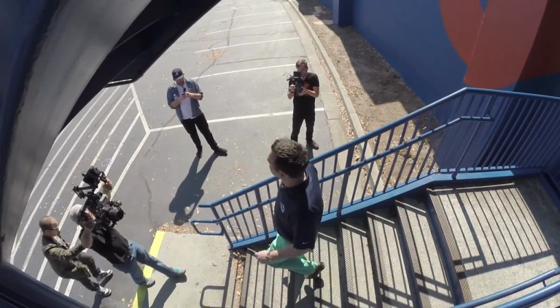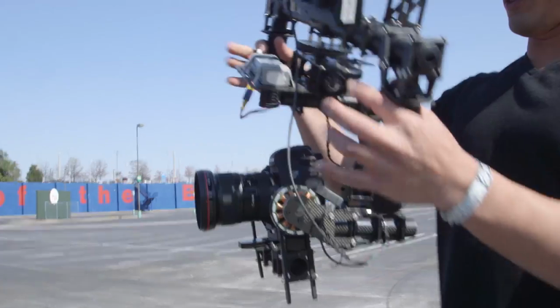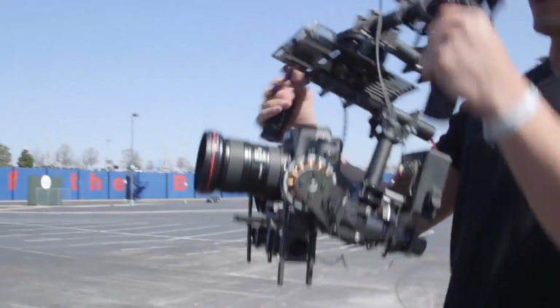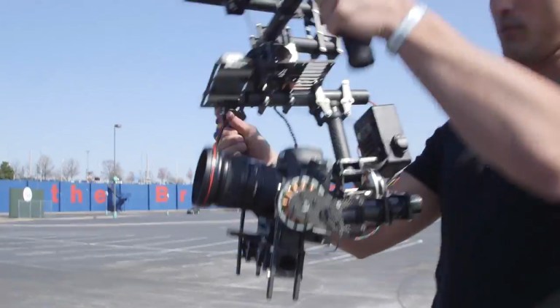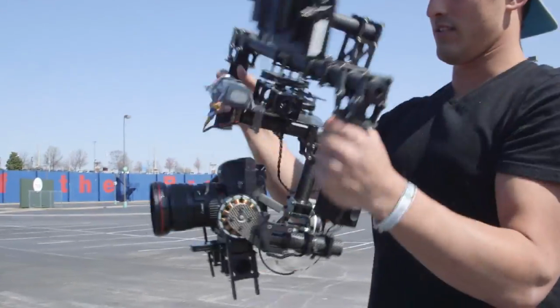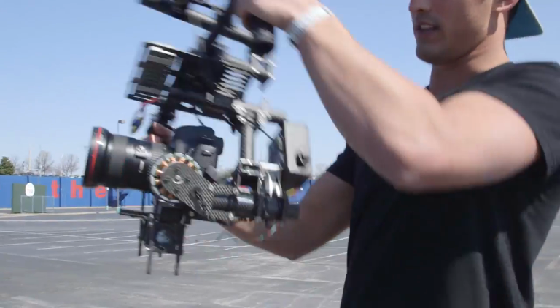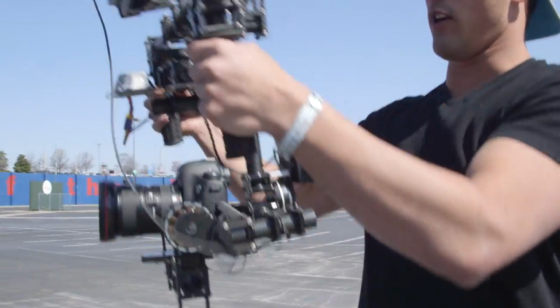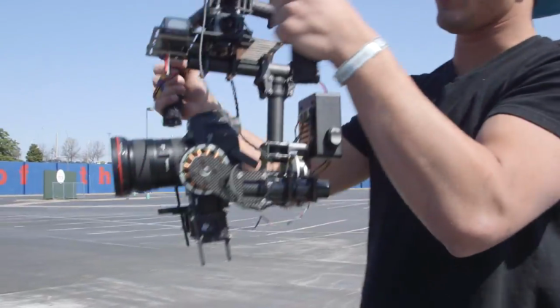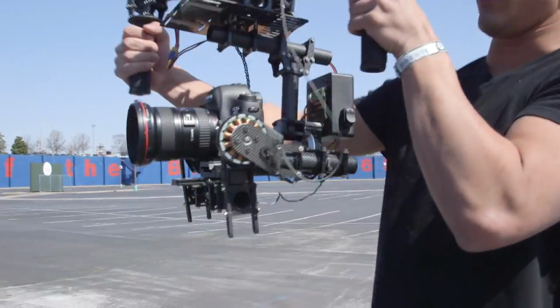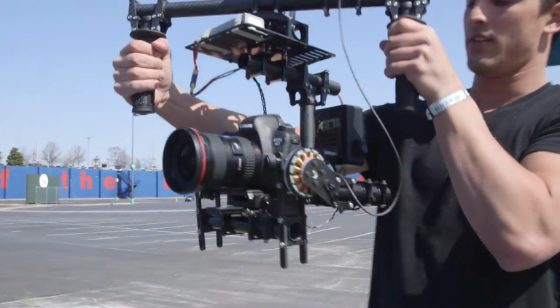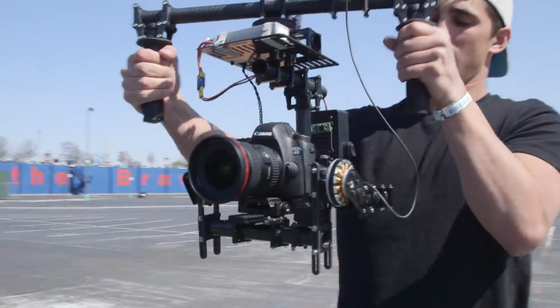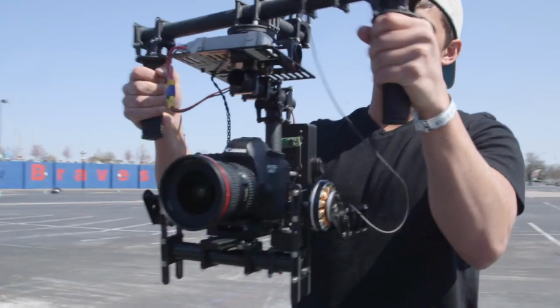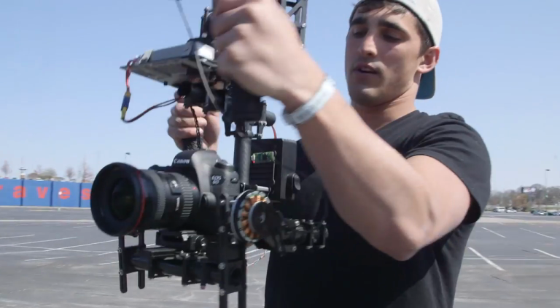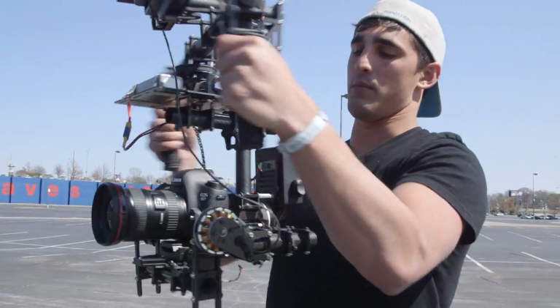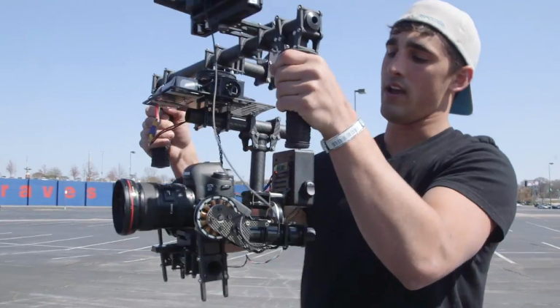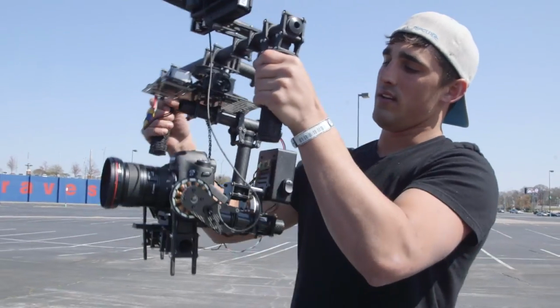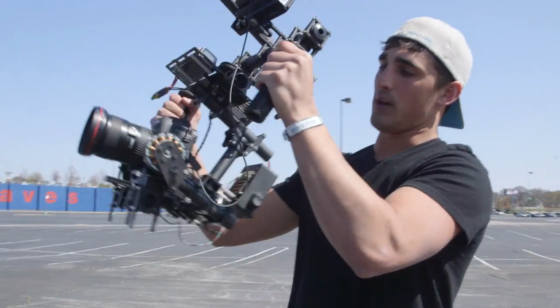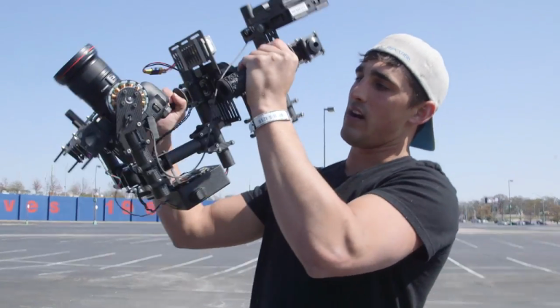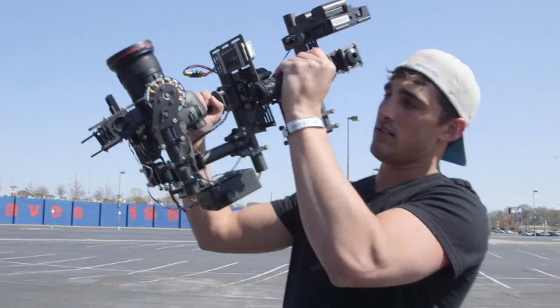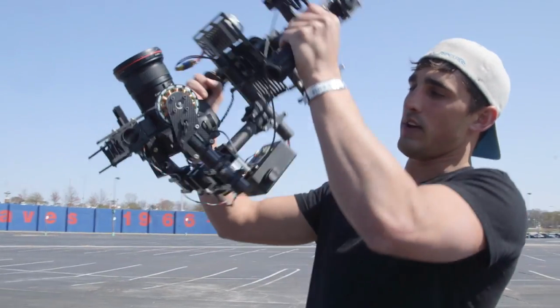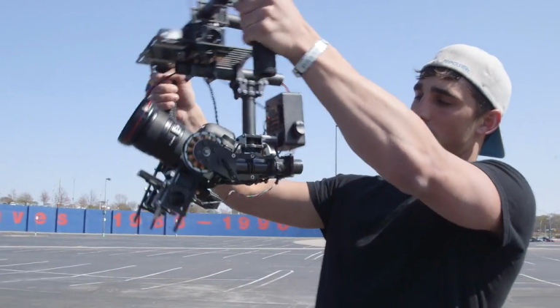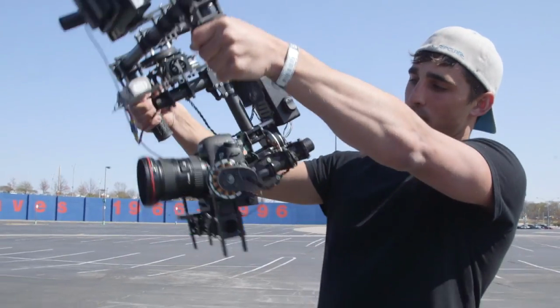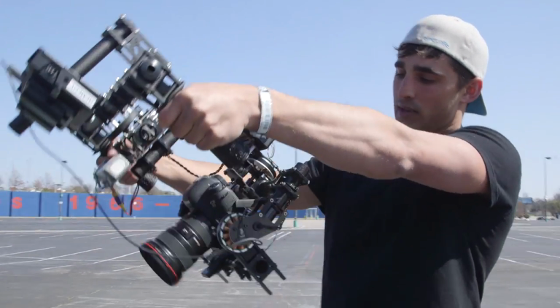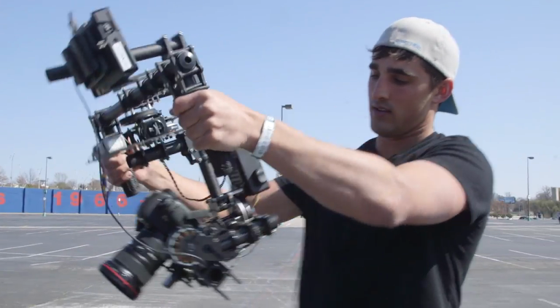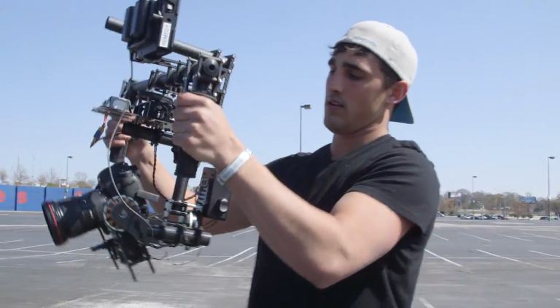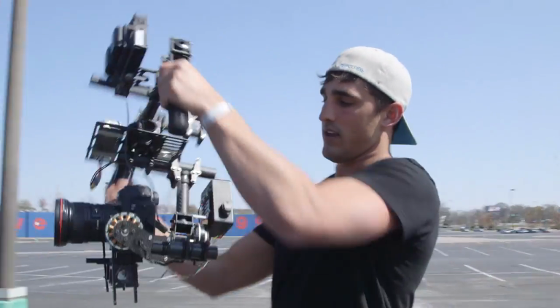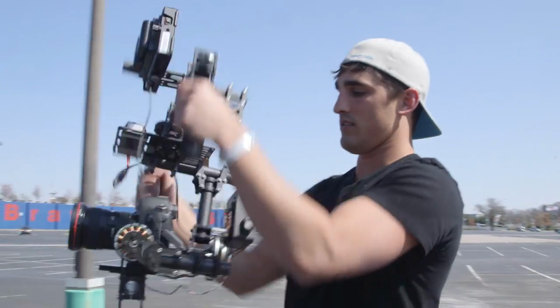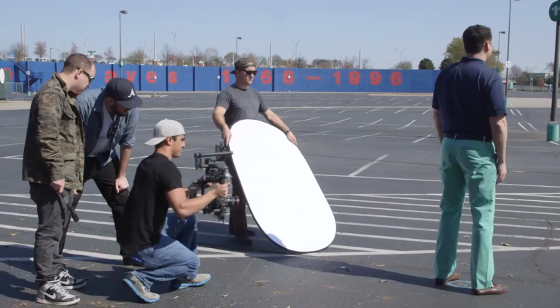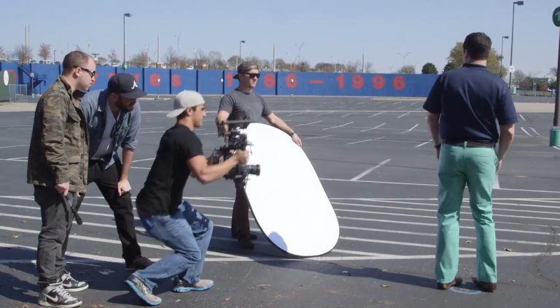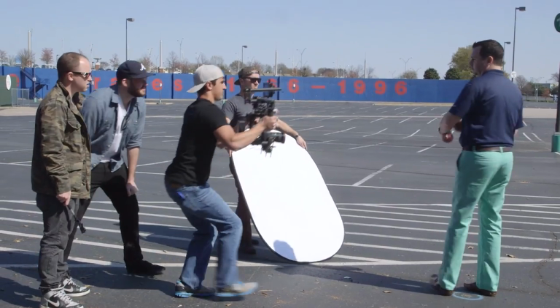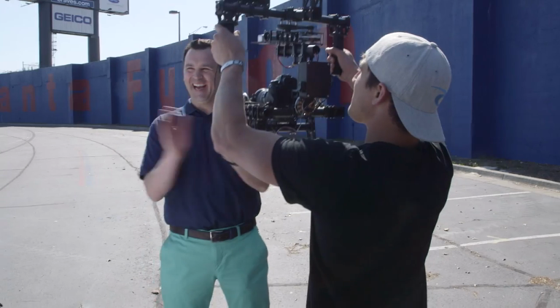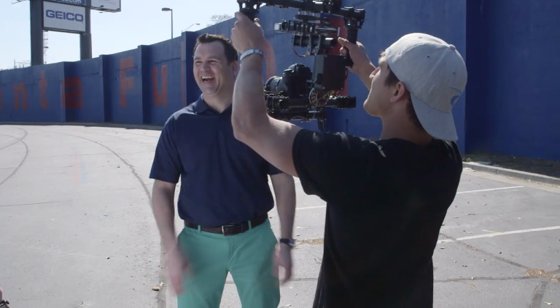MOVI is a 3-axis stabilizer. Right now it's in falling mode, so if I go left it follows me left, go right it follows me right, same for up and down — slowly starts going up and down with me. And yeah, it just makes it look quite easy.